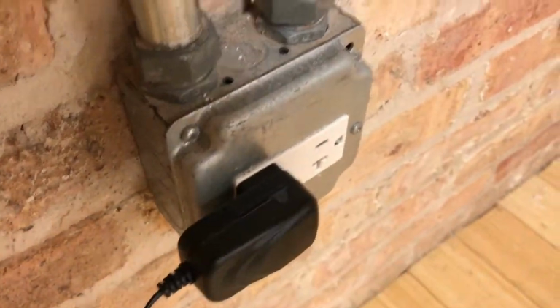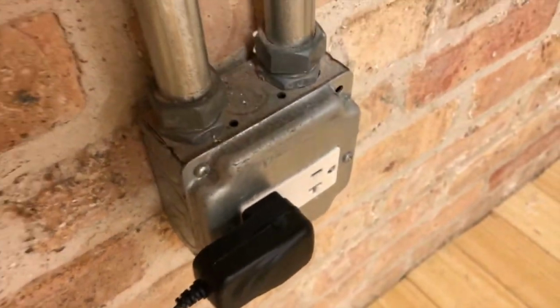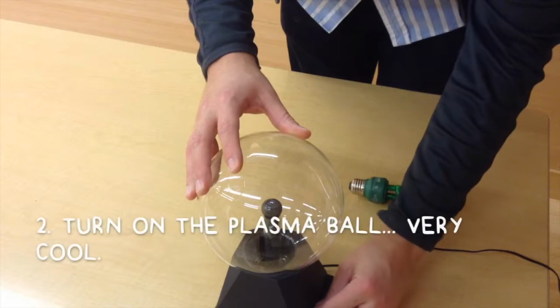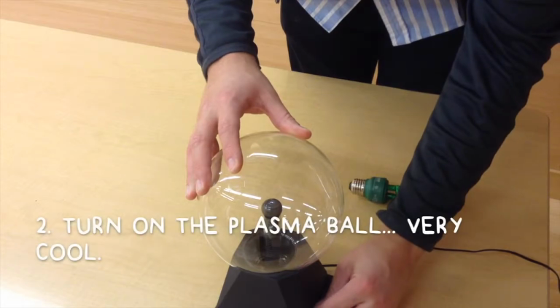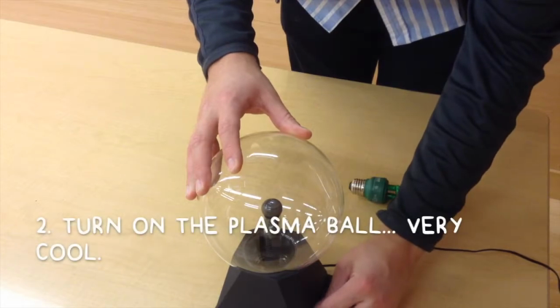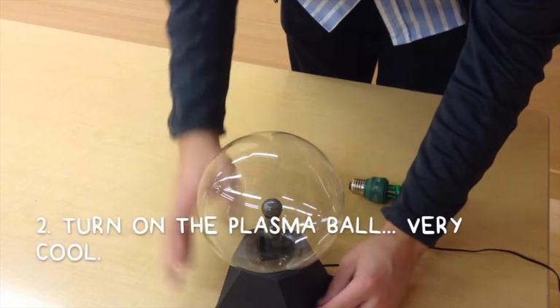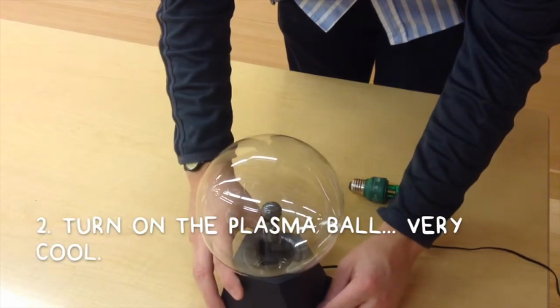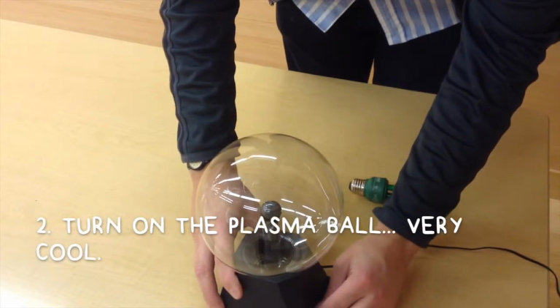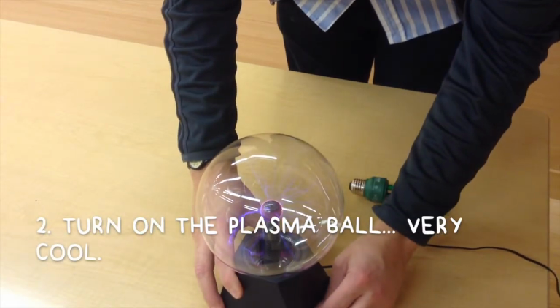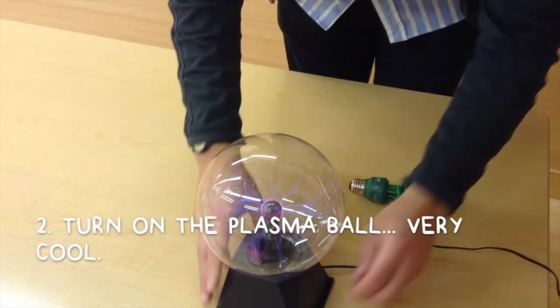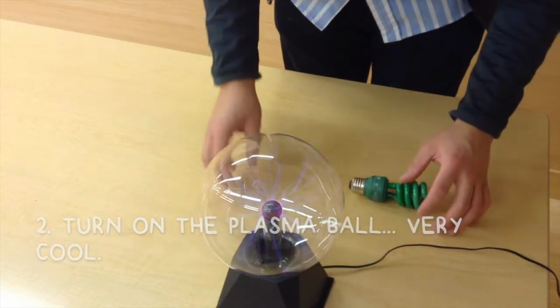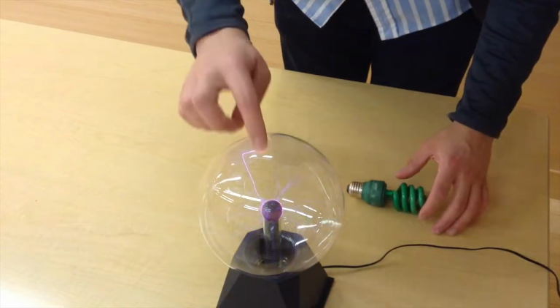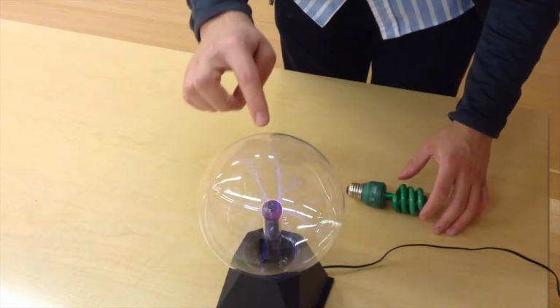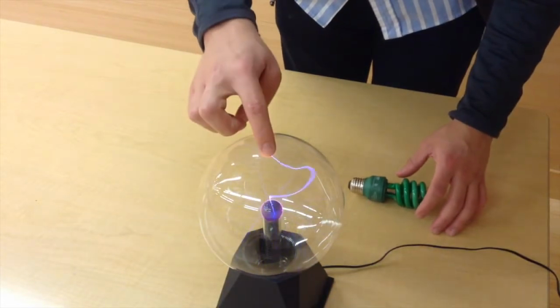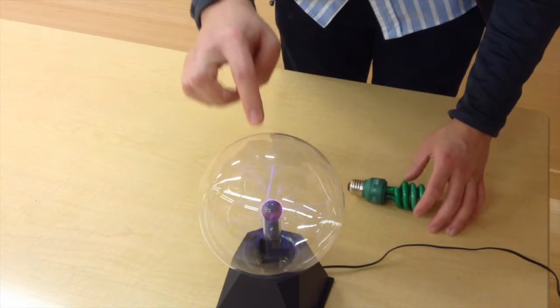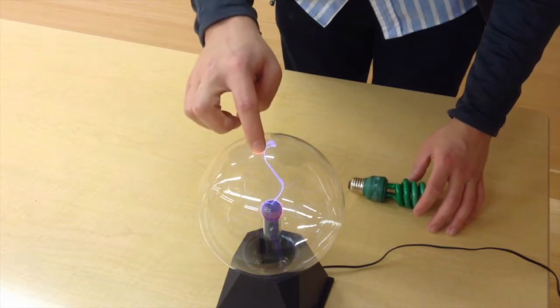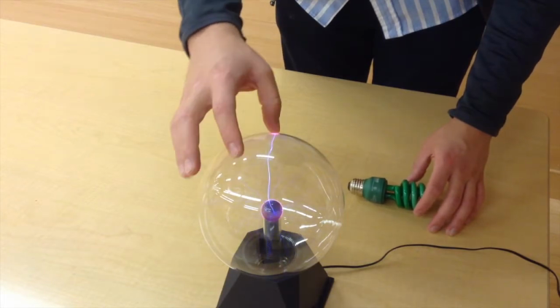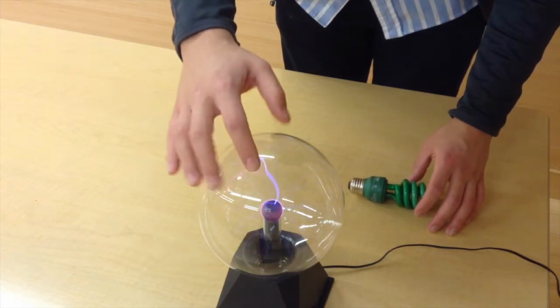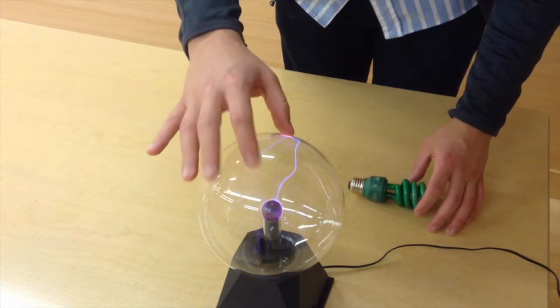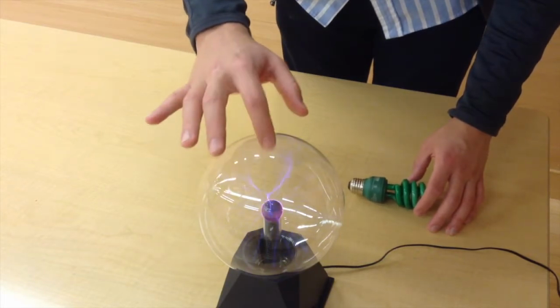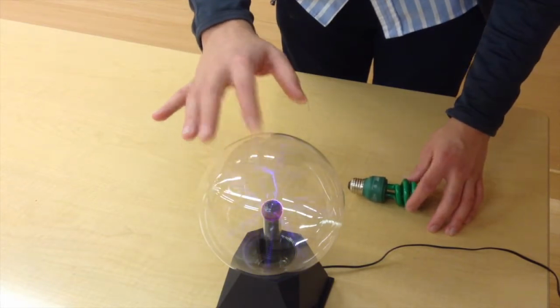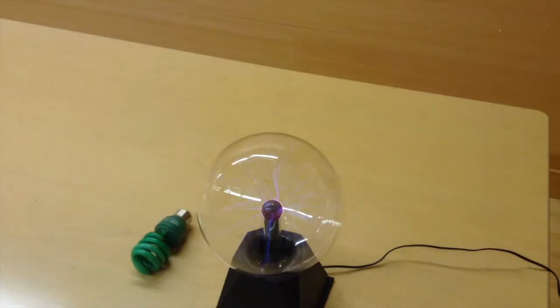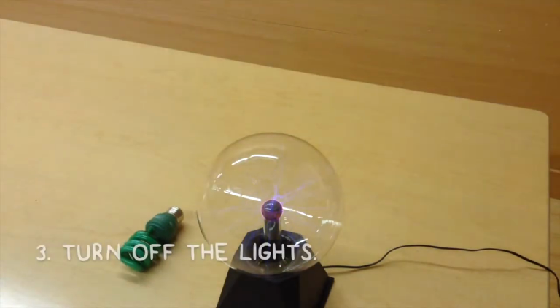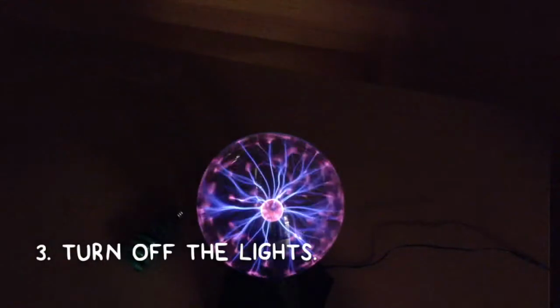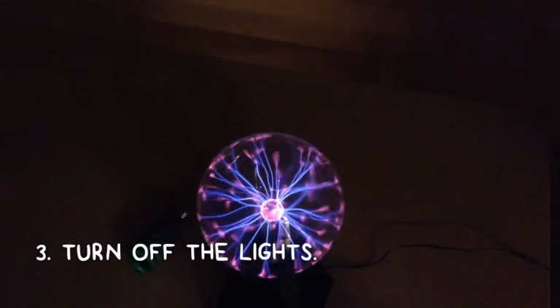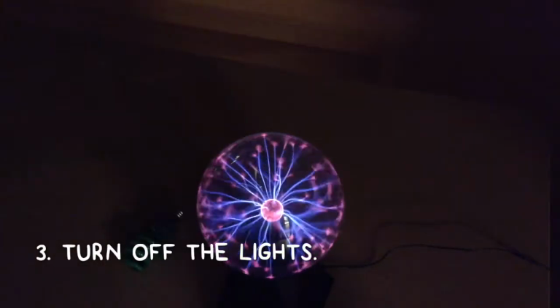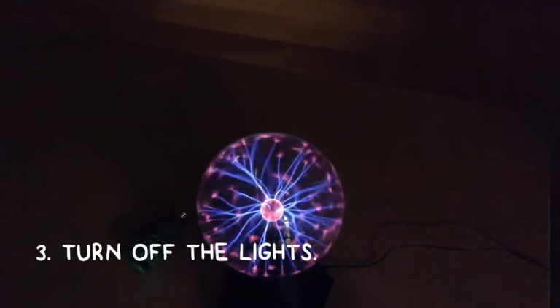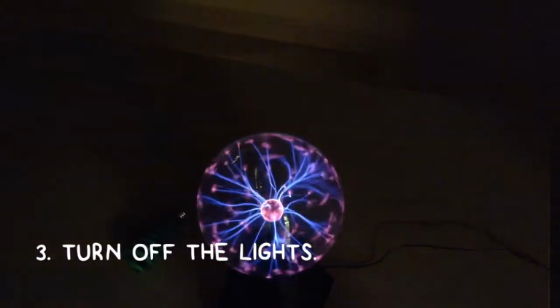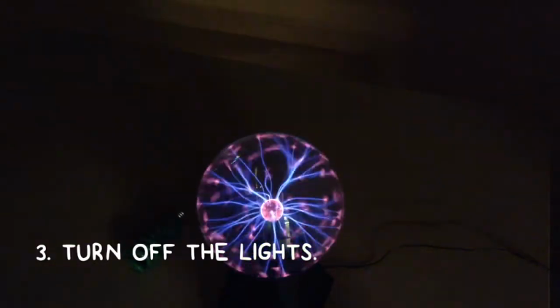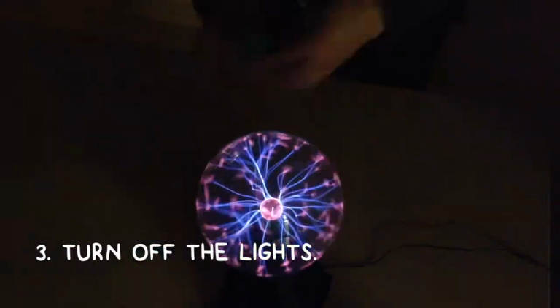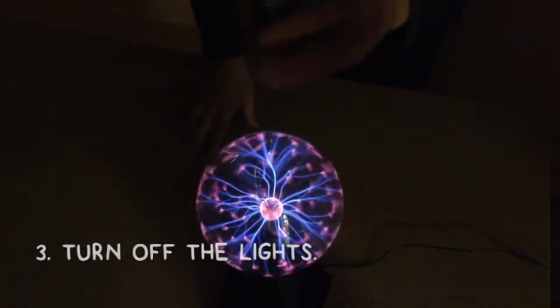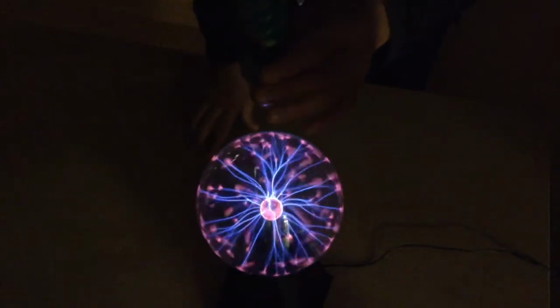What's super cool is you can see the electric current traveling through the gases in the globe. You touch the edge and, because of the conductive properties of the human body, it goes to your finger. Now you turn off the lights and it's really looking wild.